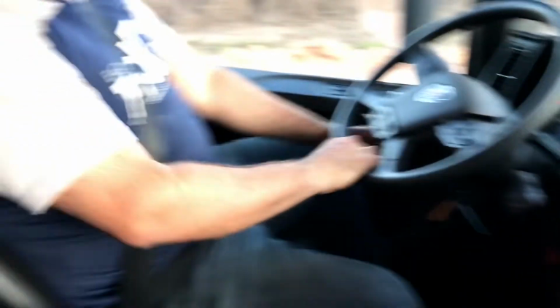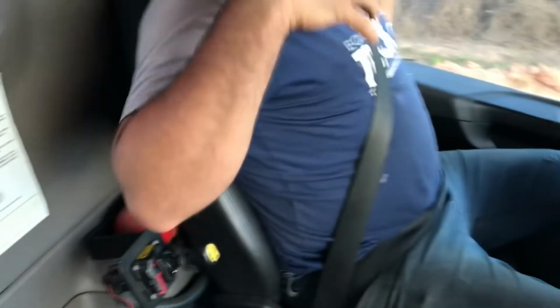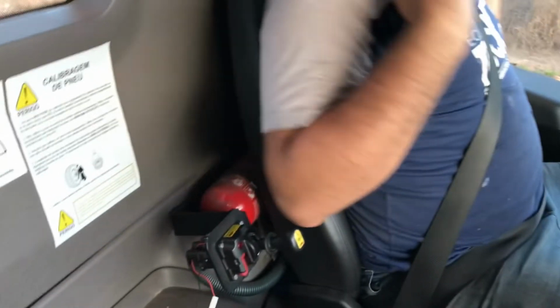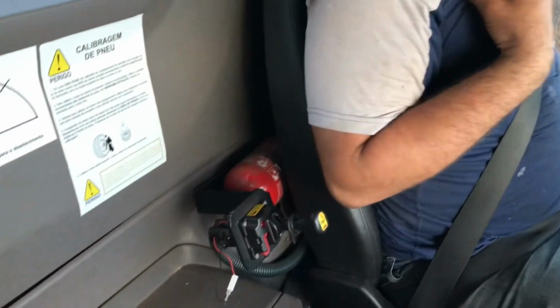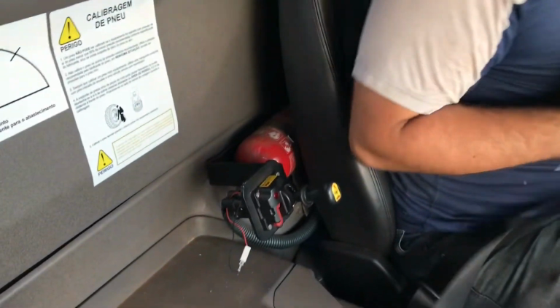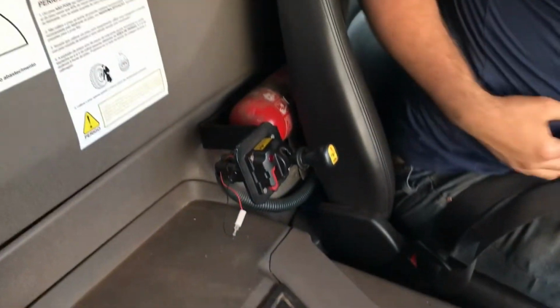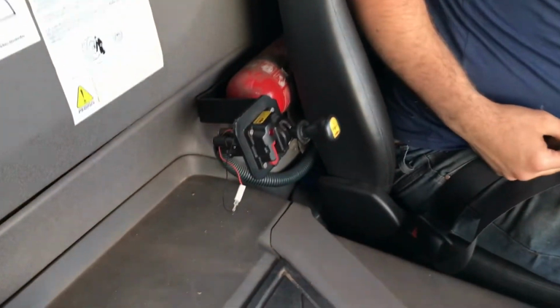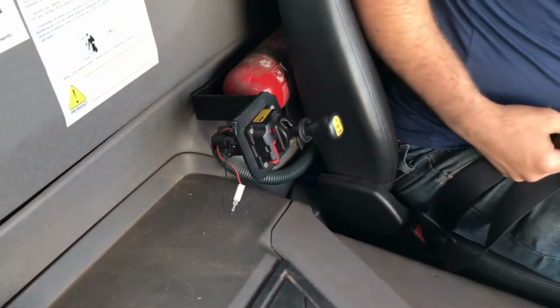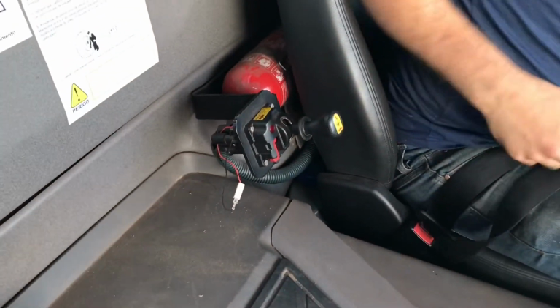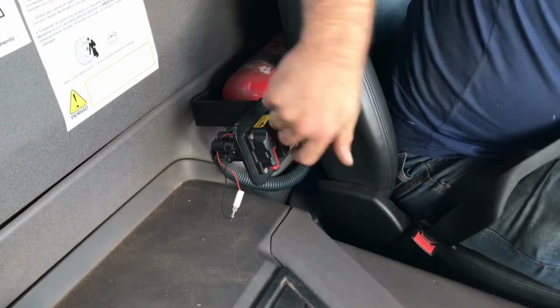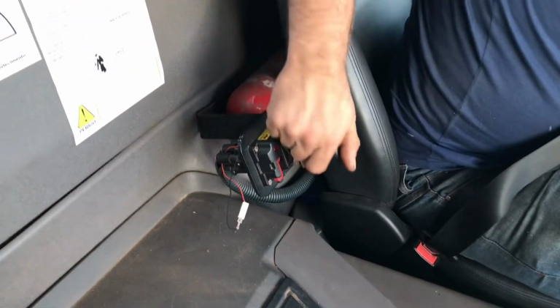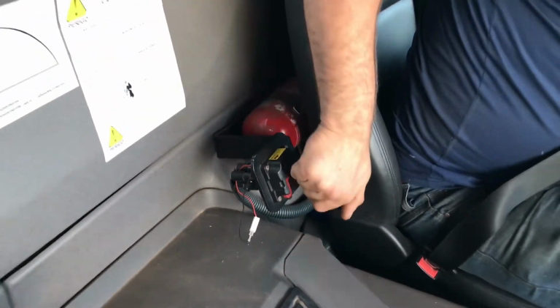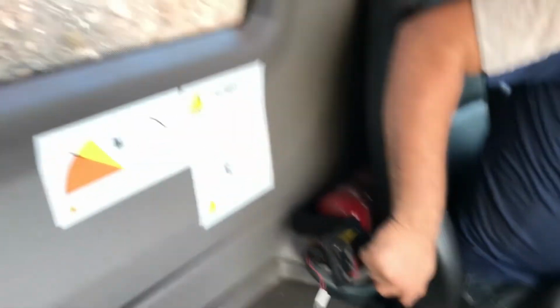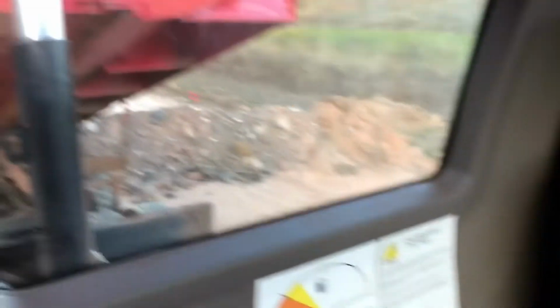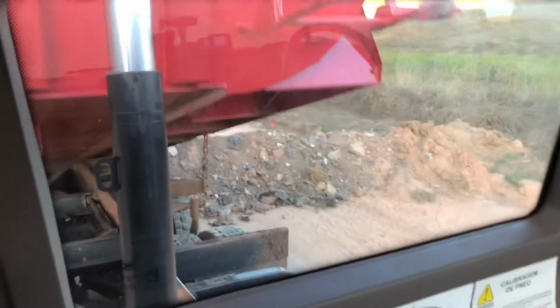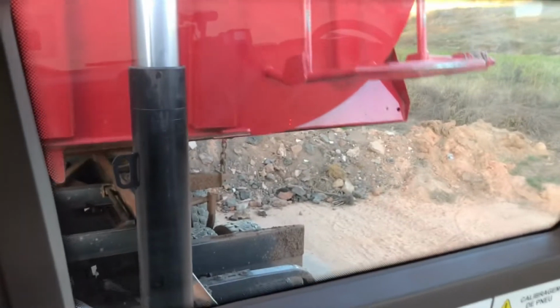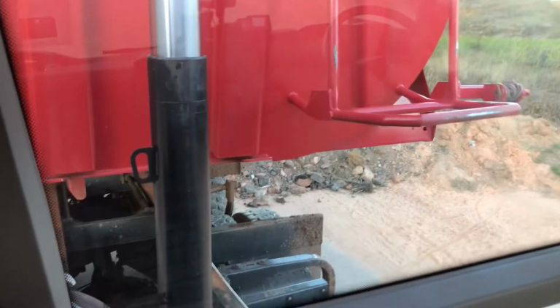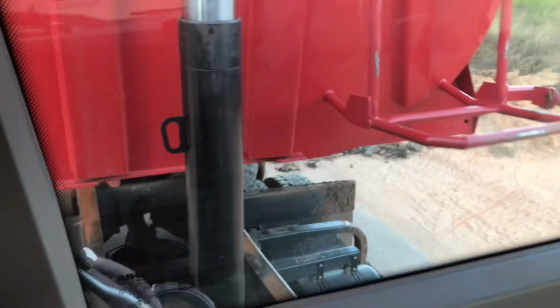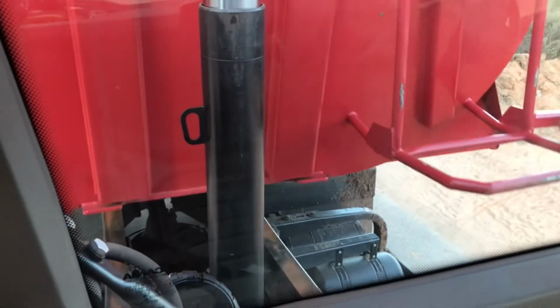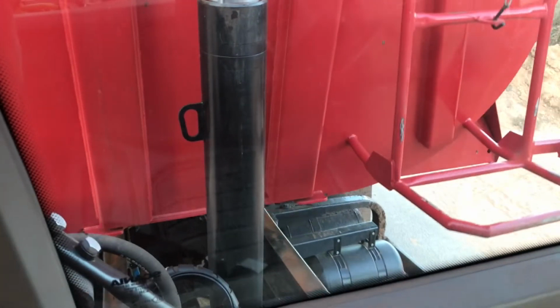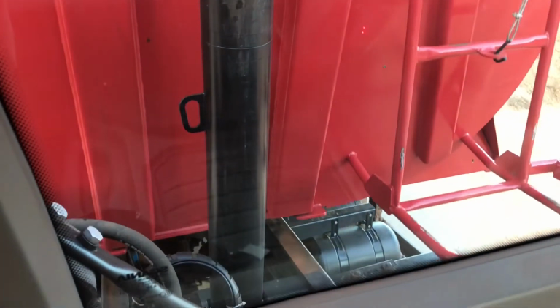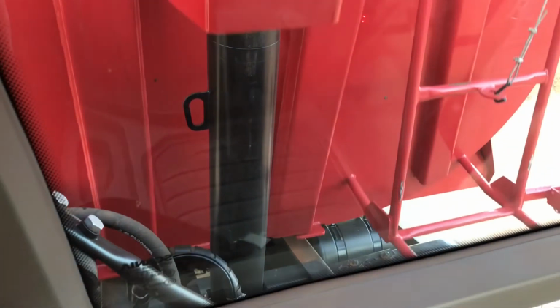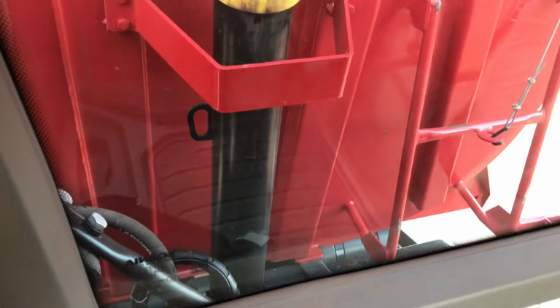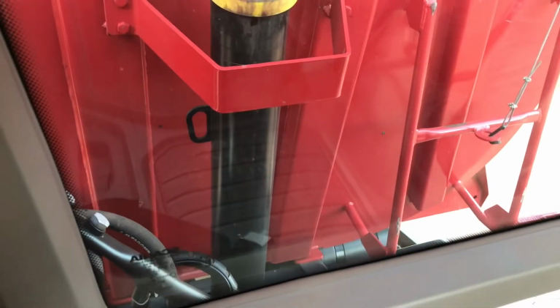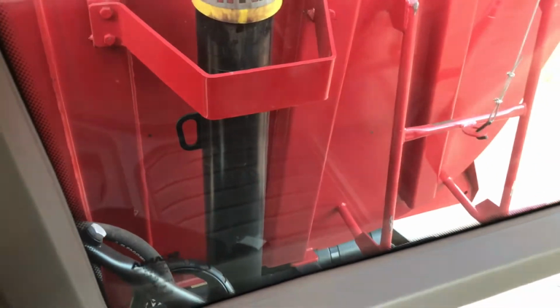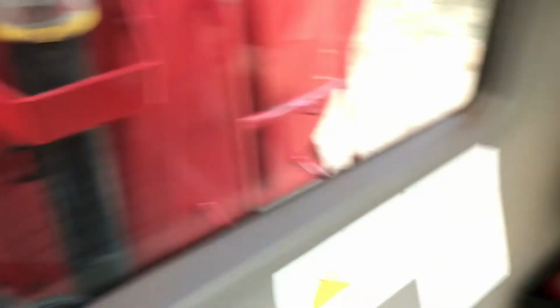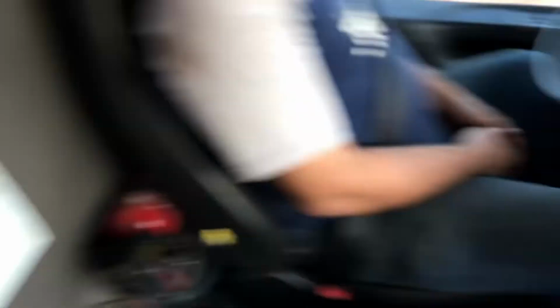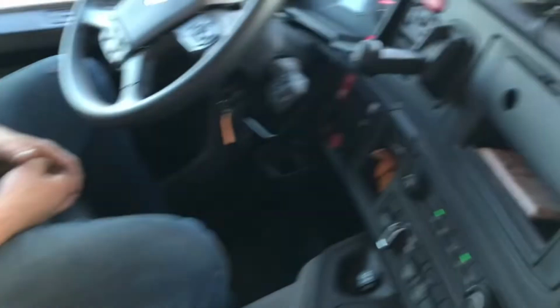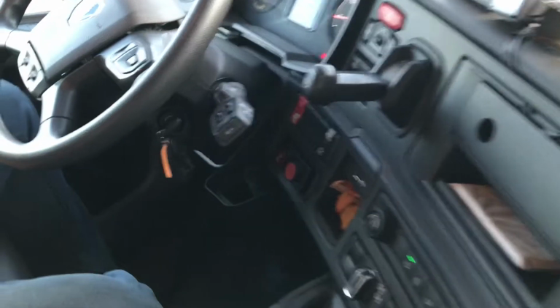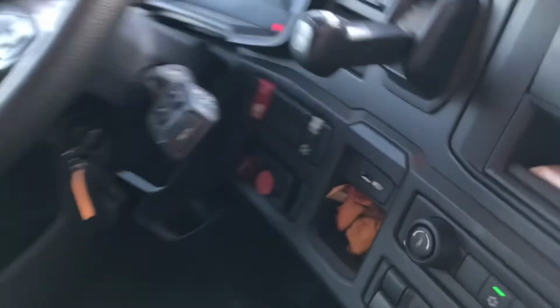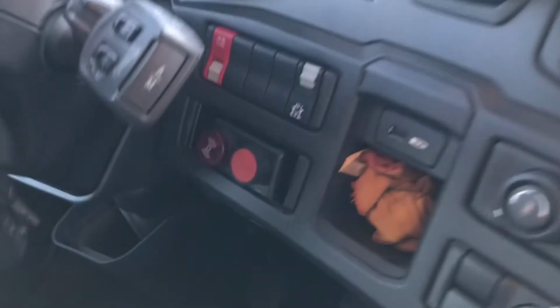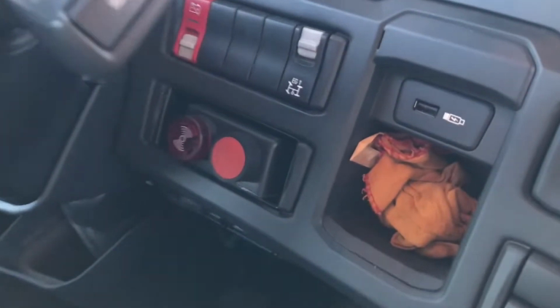Vou mostrar para você aqui: se a gente descer a báscula — desce ela para a gente — o alerta para imediatamente quando a báscula desce.